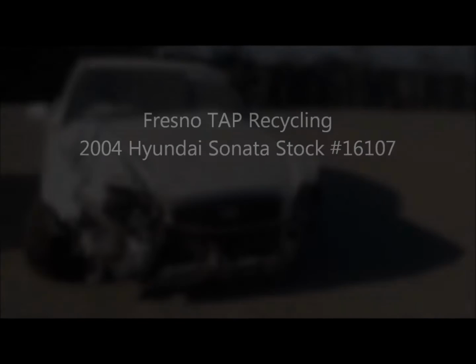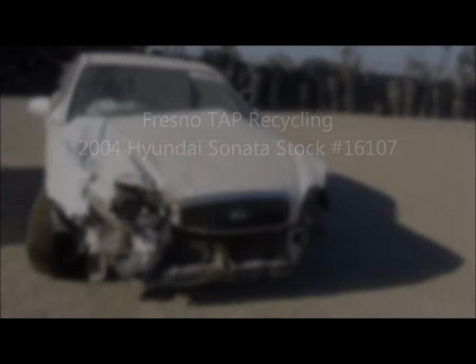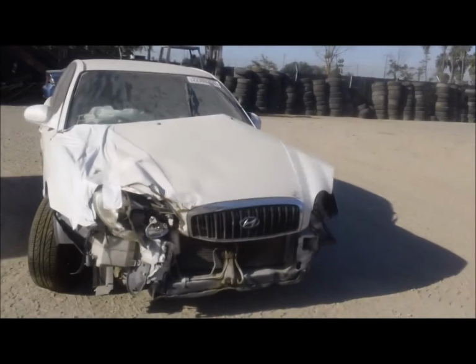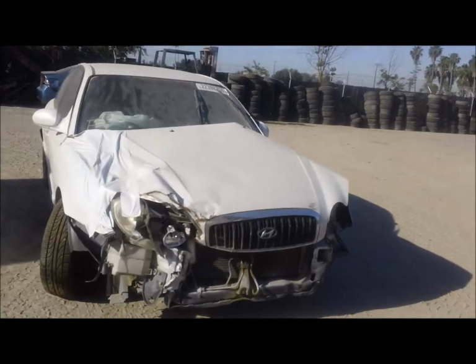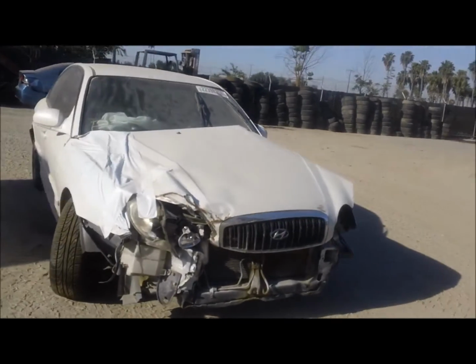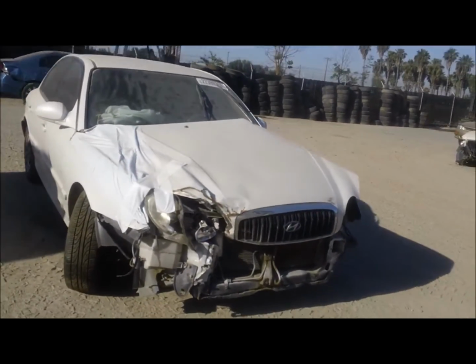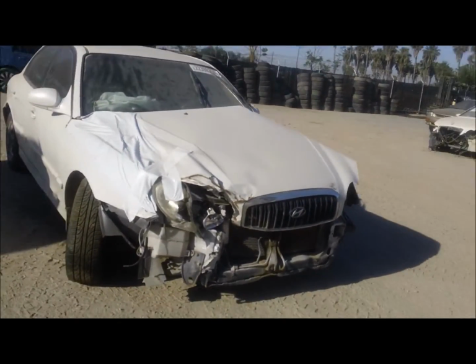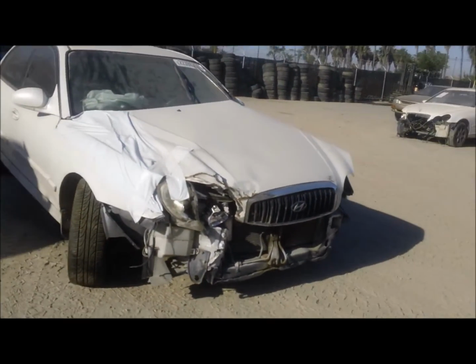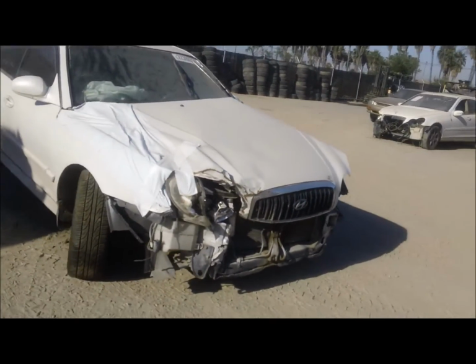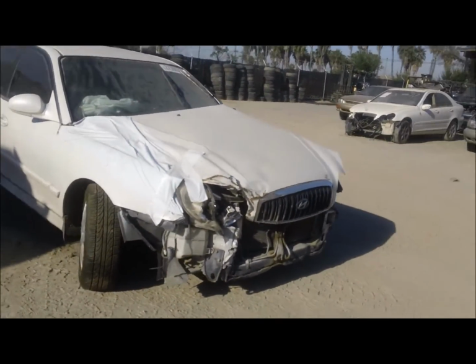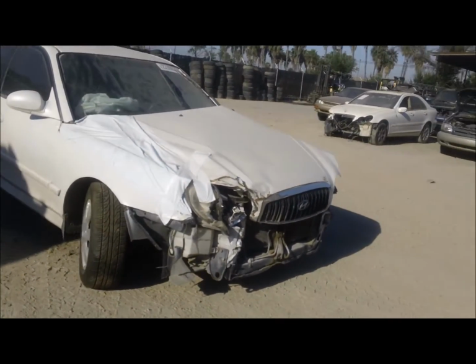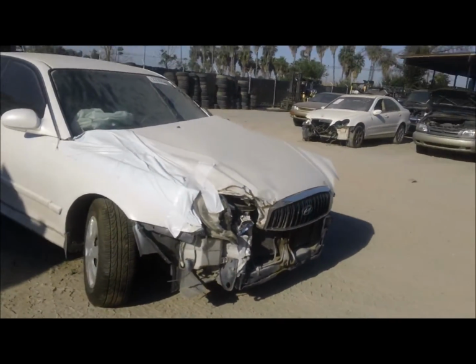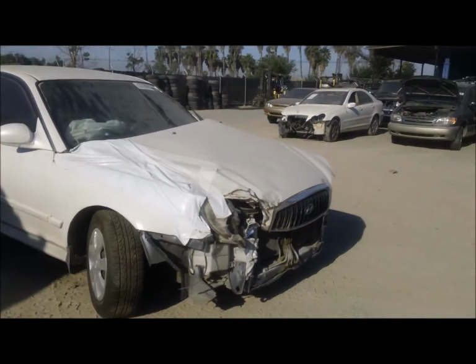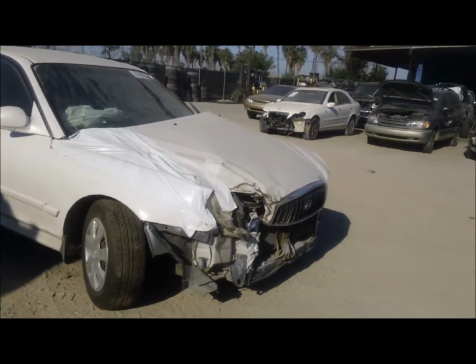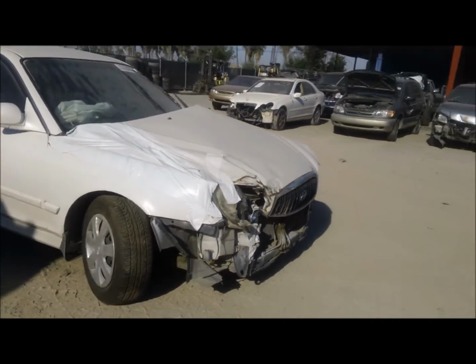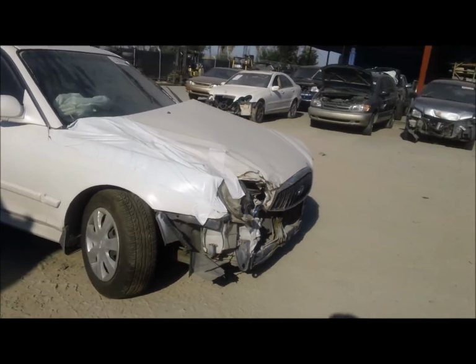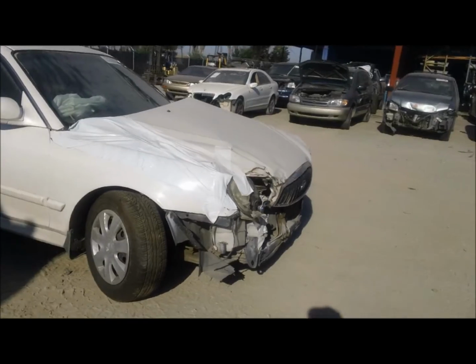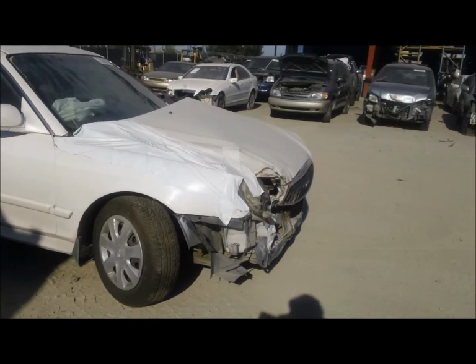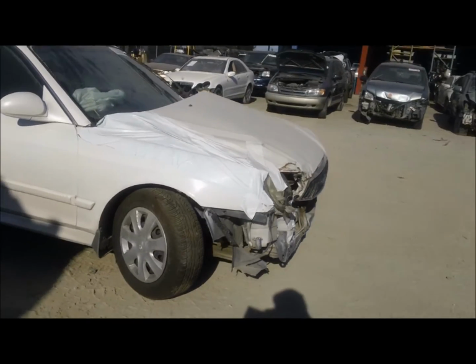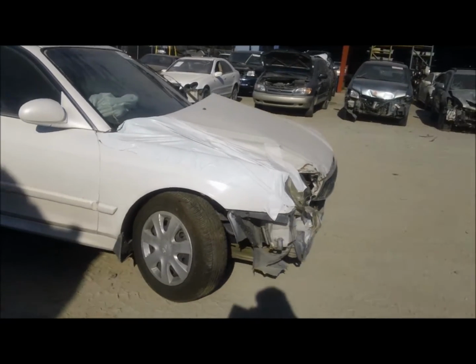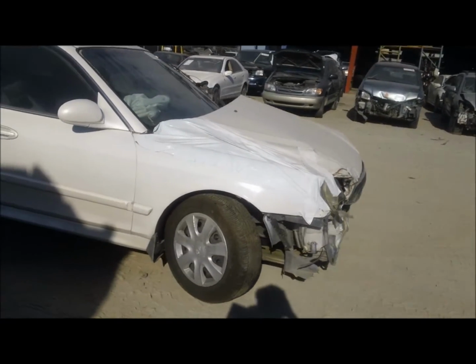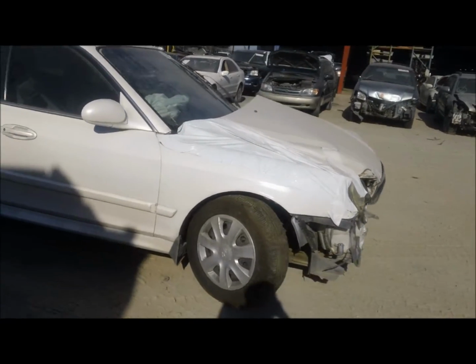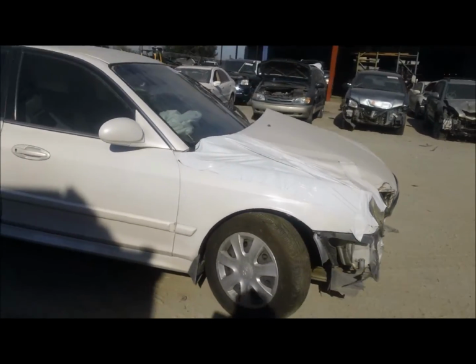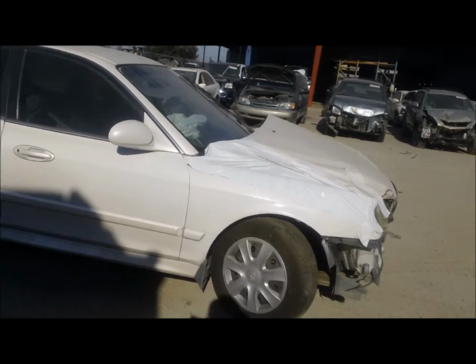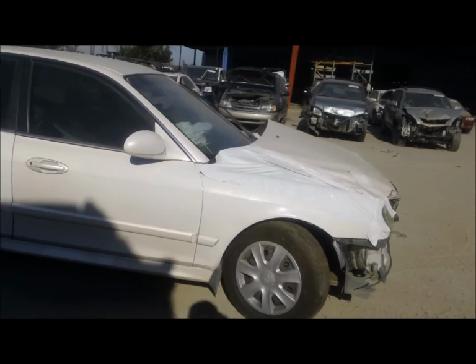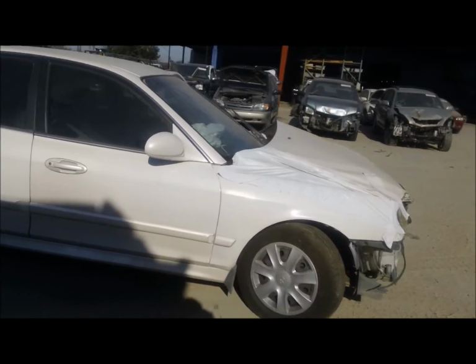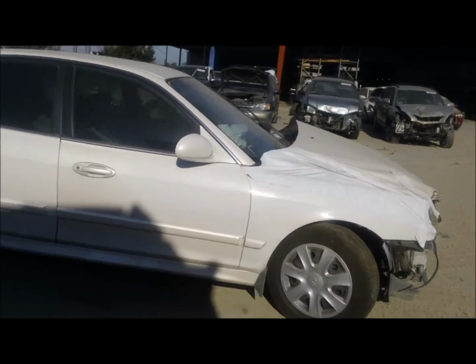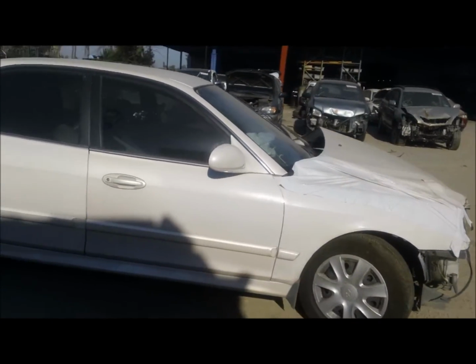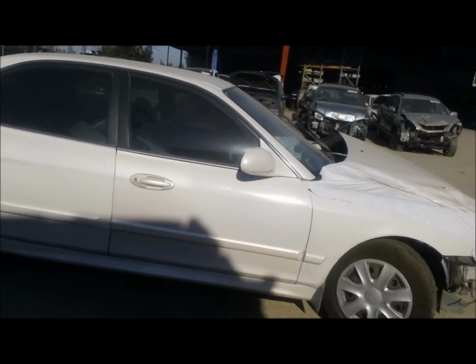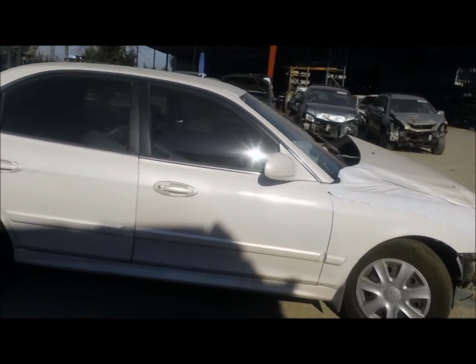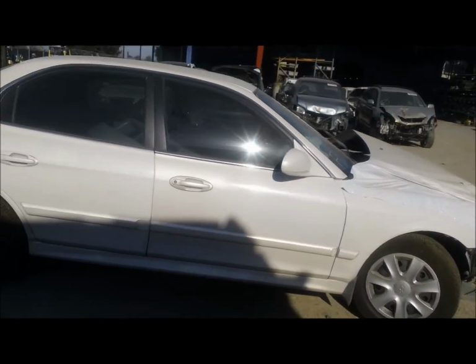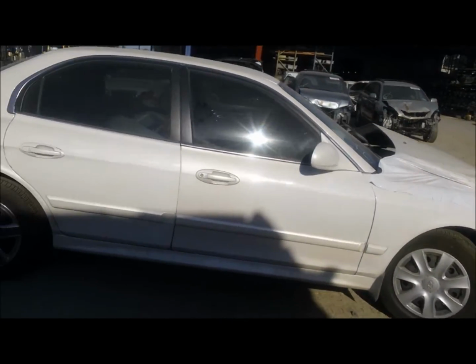Welcome to Fresno Tap Recycling. Today we have a 2004 Hyundai Sonata. It's got front end damage, and most of the front end parts aren't going to be usable on this car.